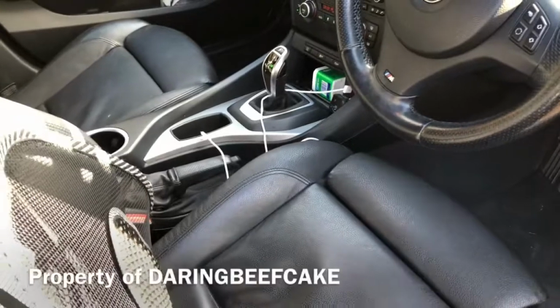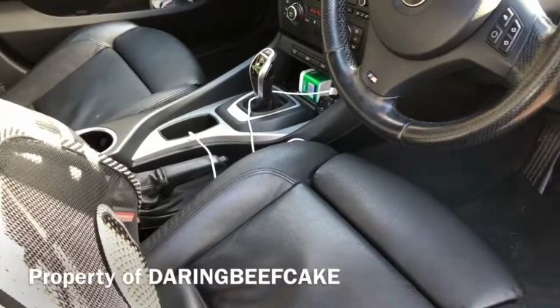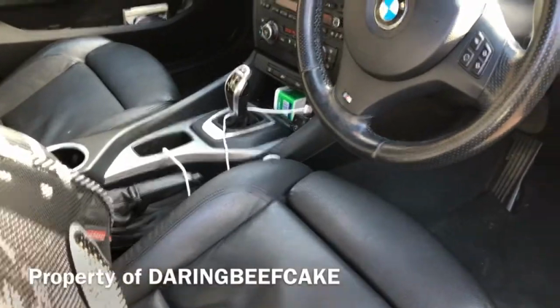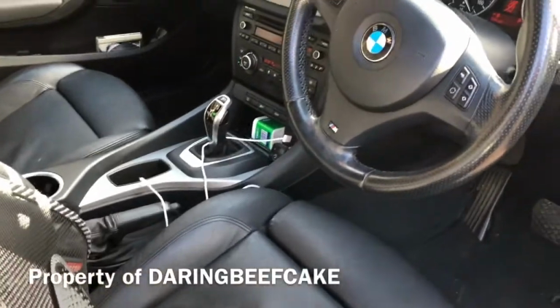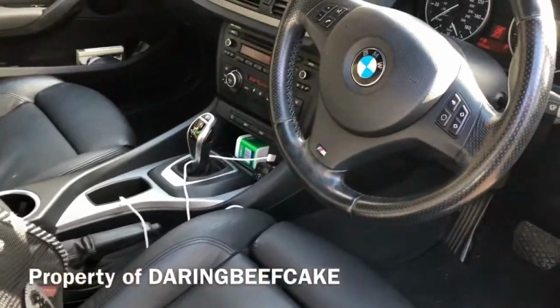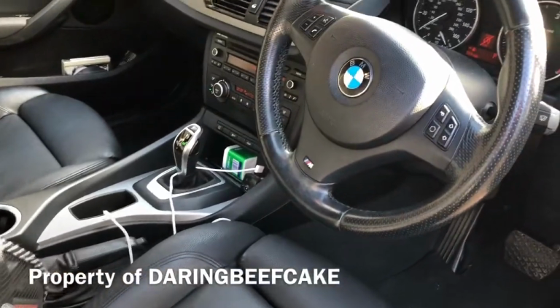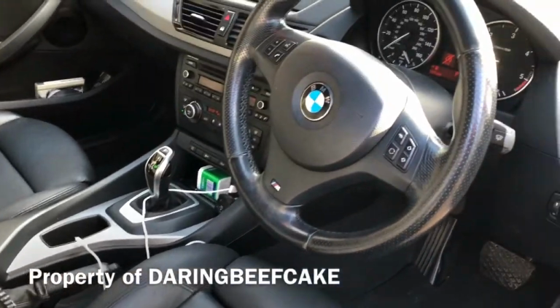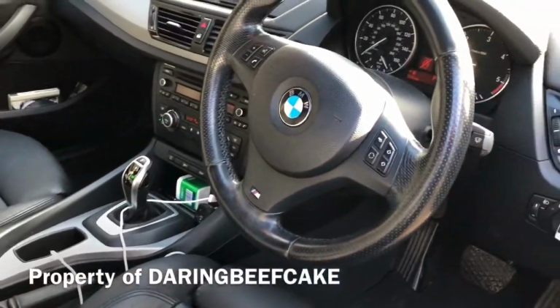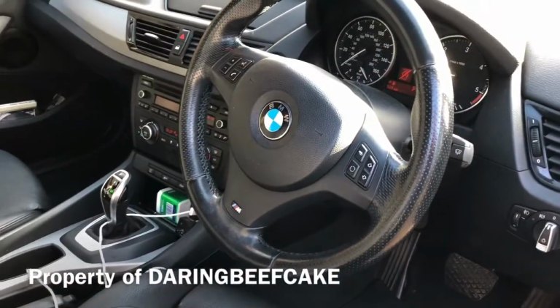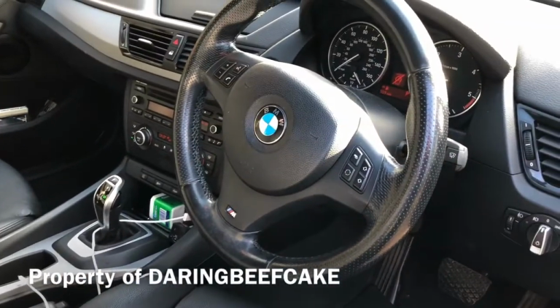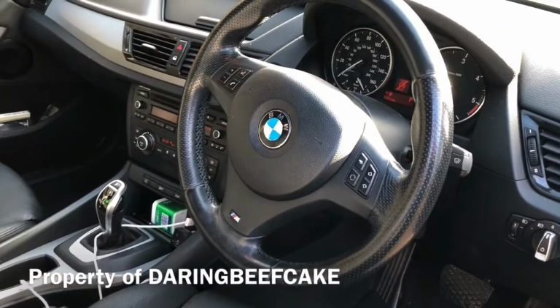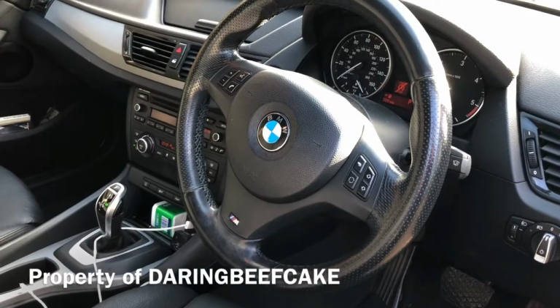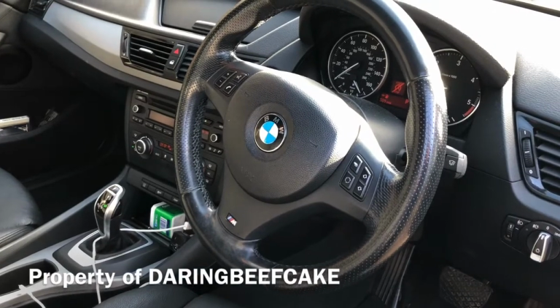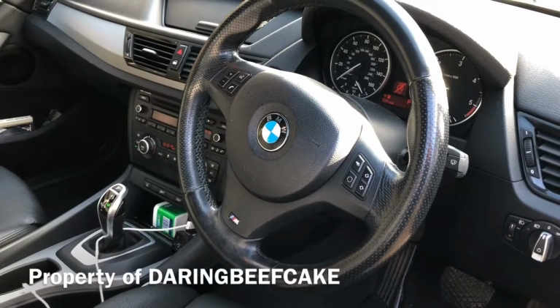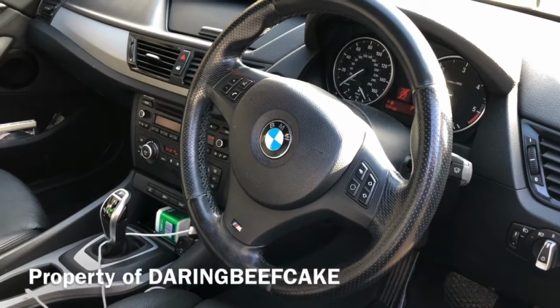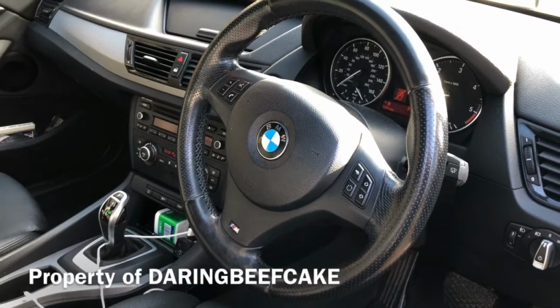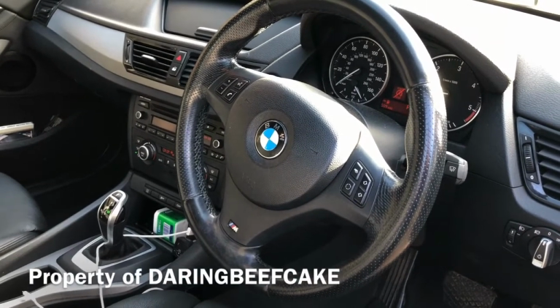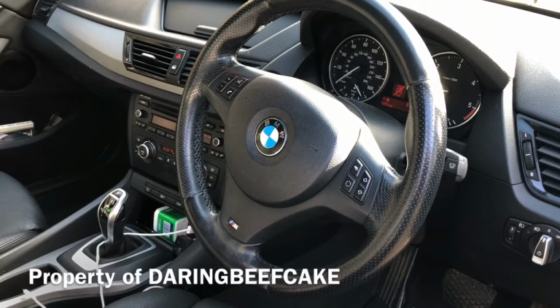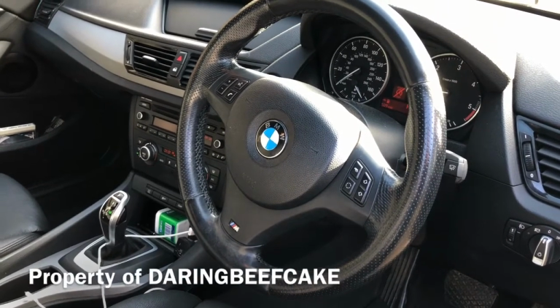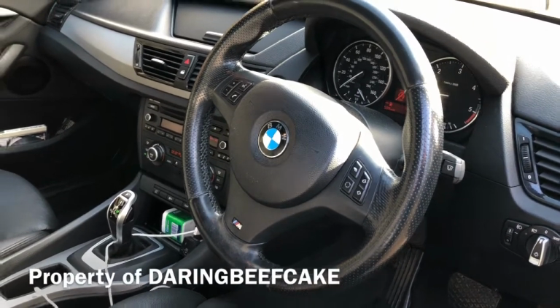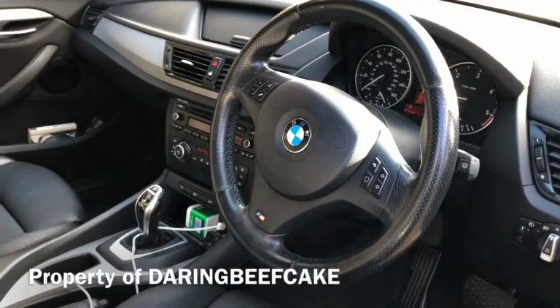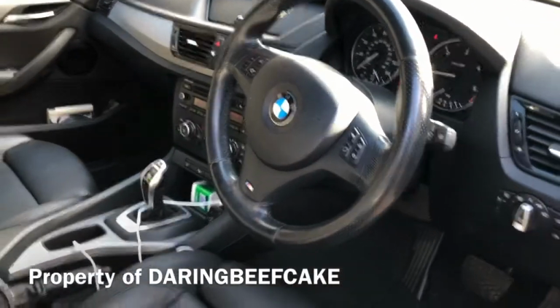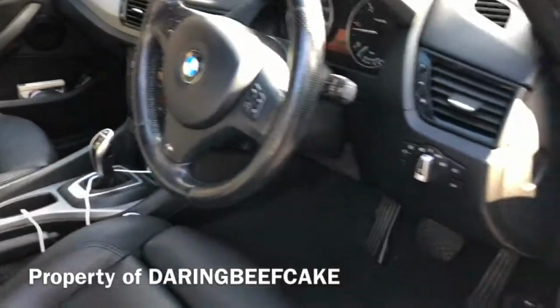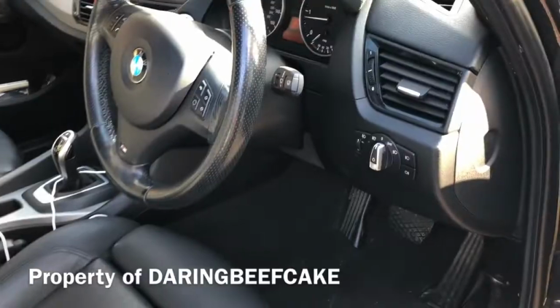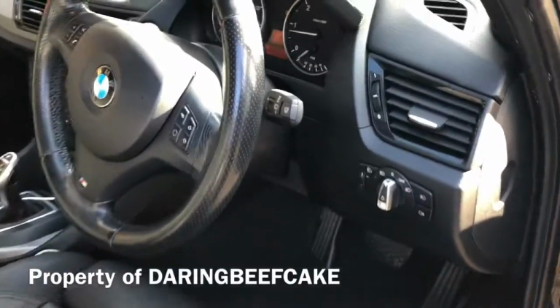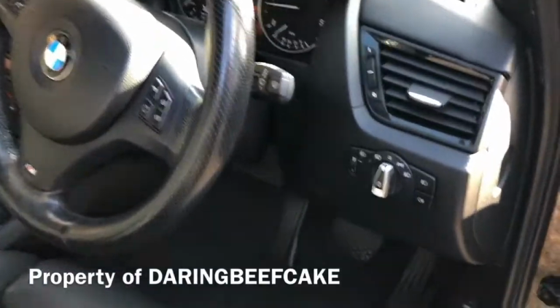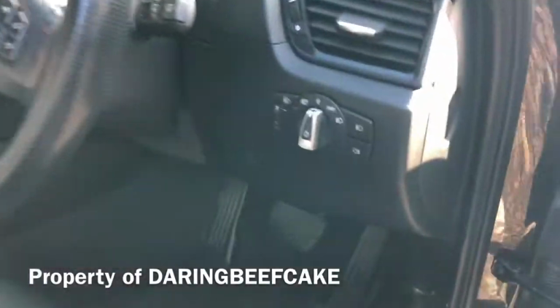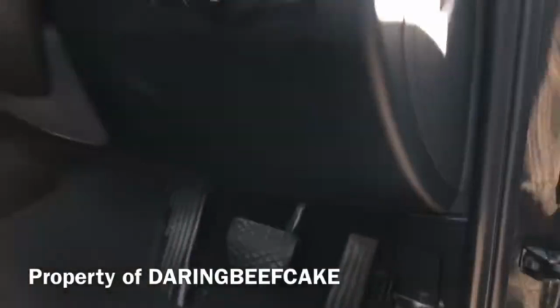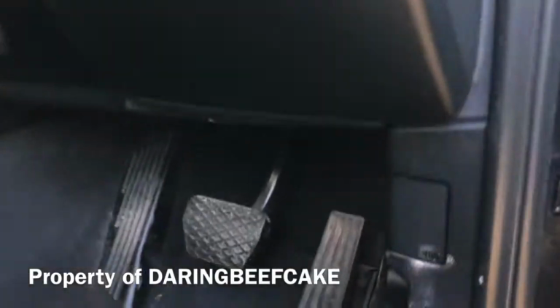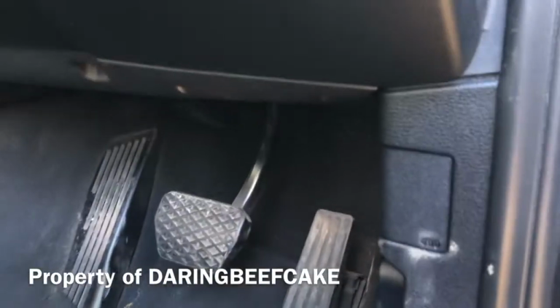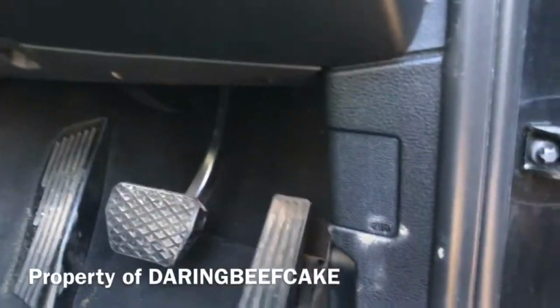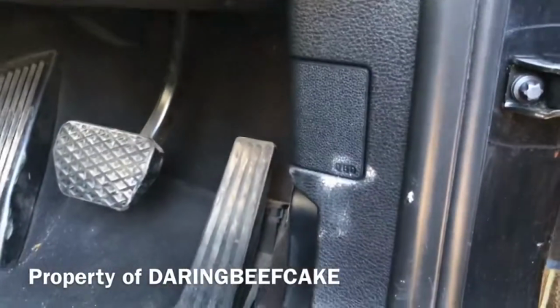Hi there everybody. On today's video I have this BMW E84 X1 2014, and I'll just show you the location of the OBD port. If you go into the driver's side, you look just down here.